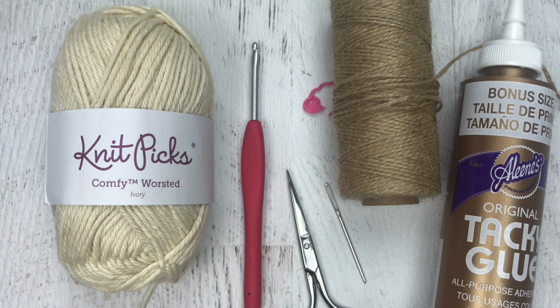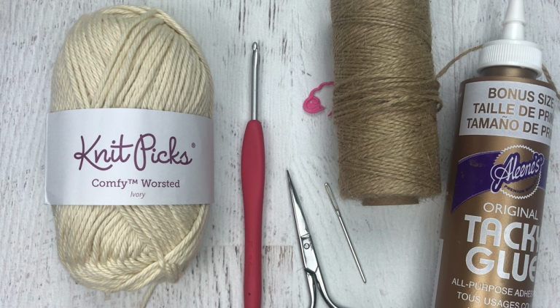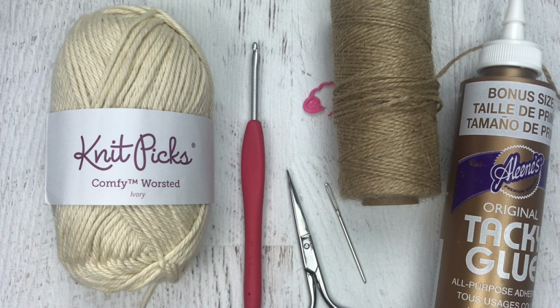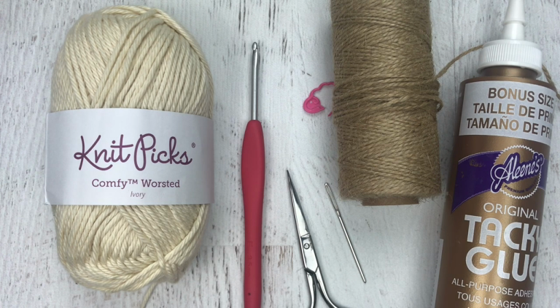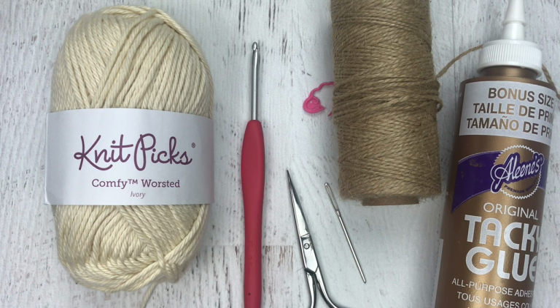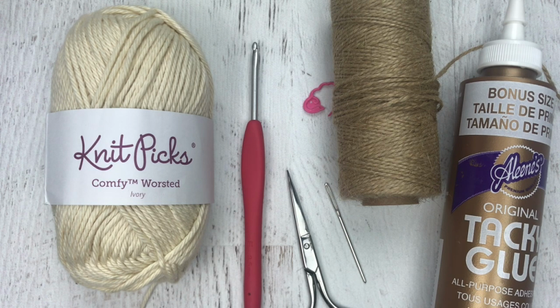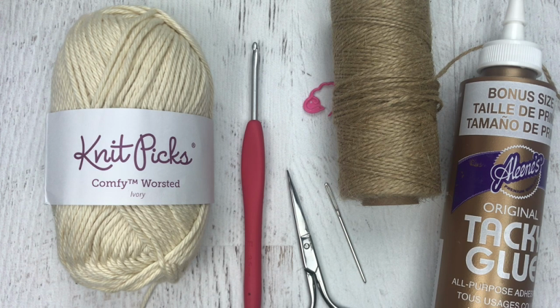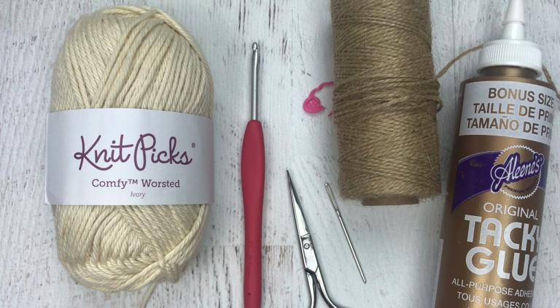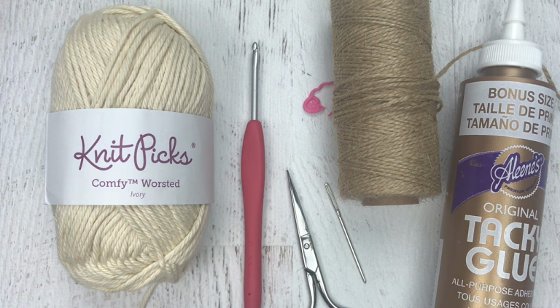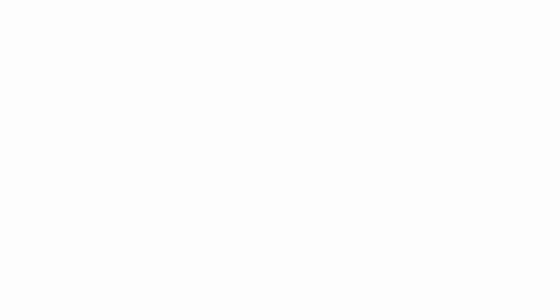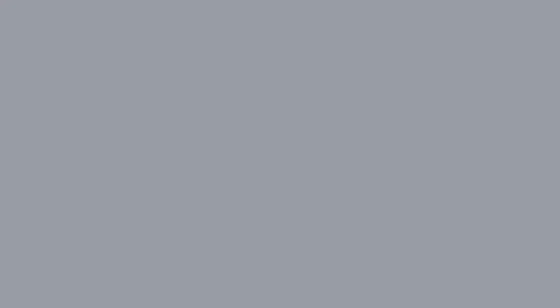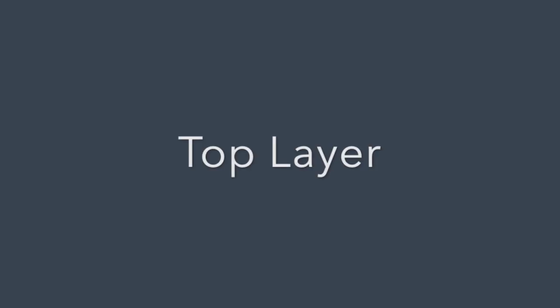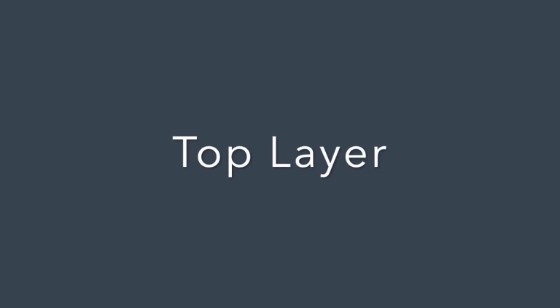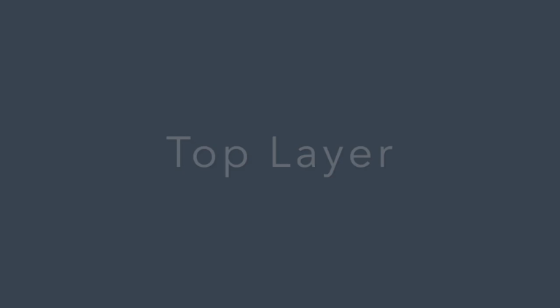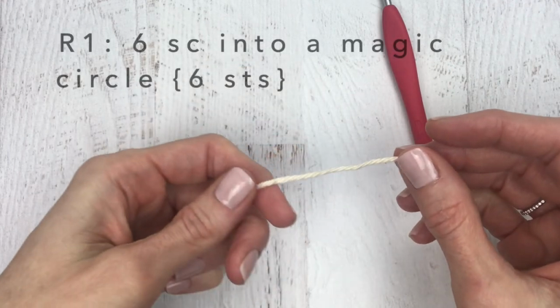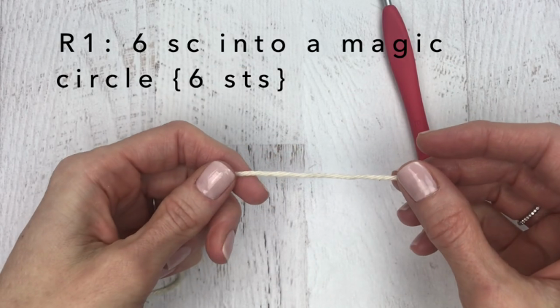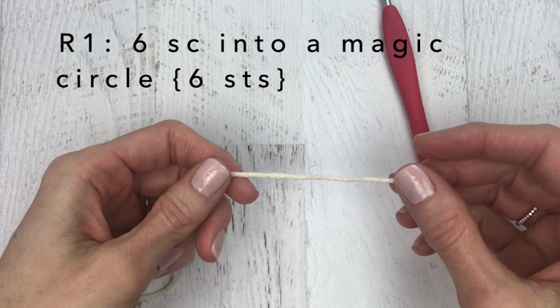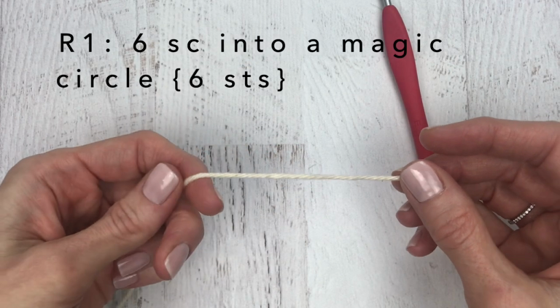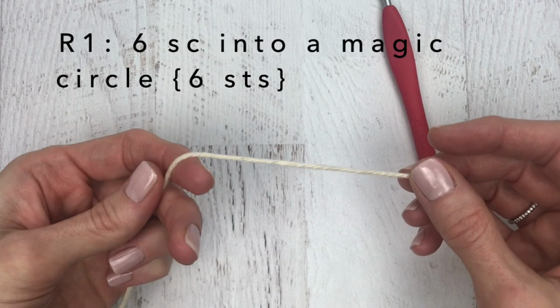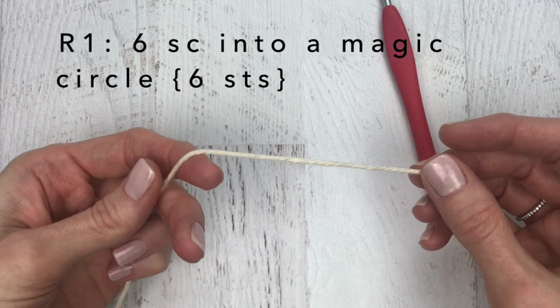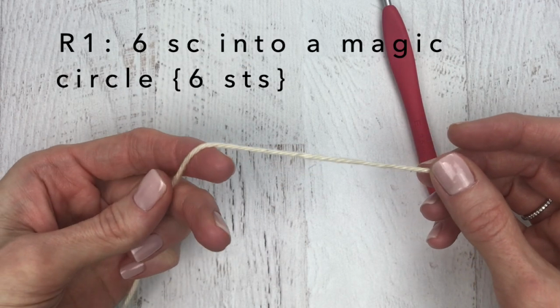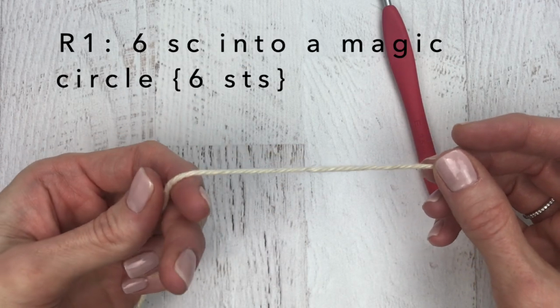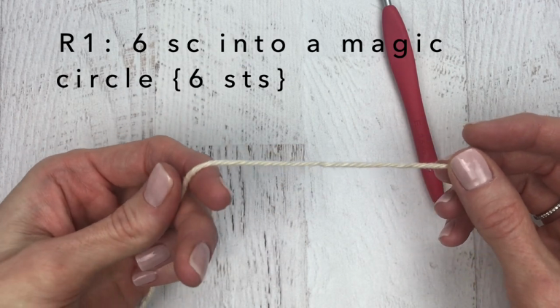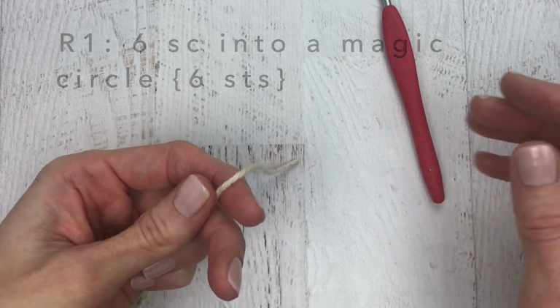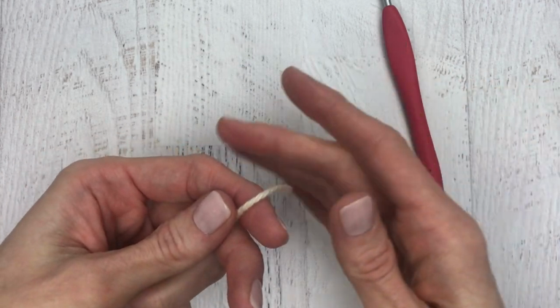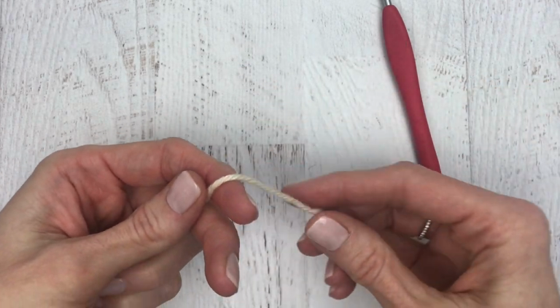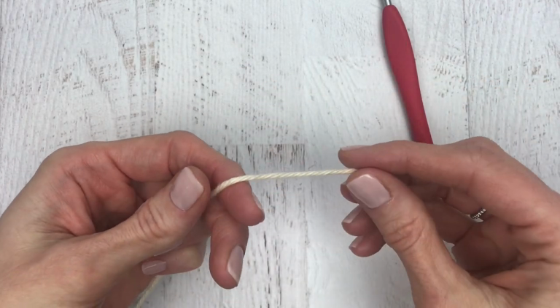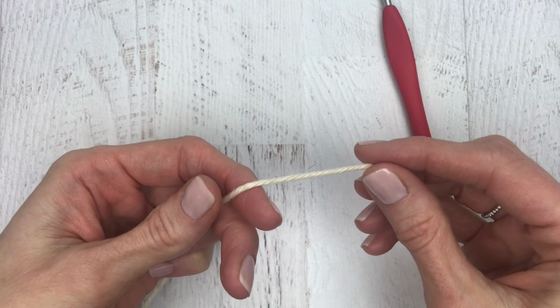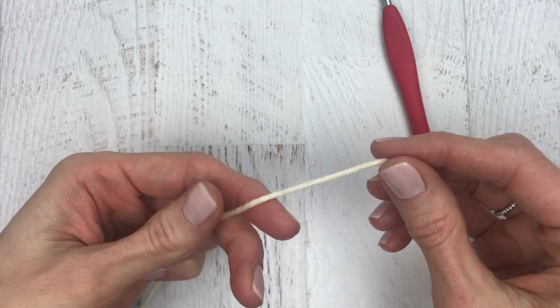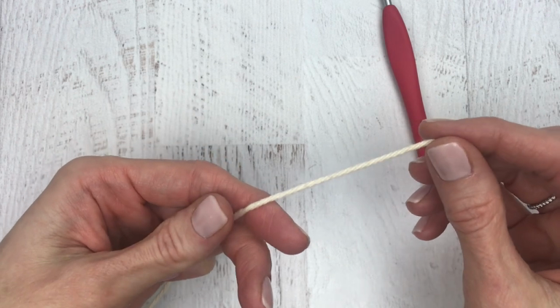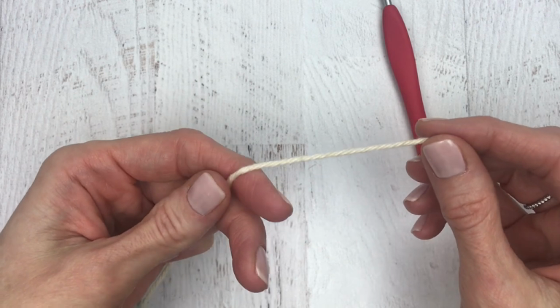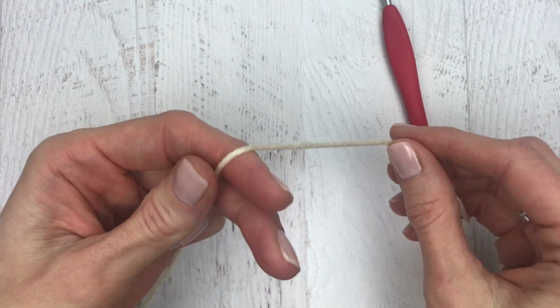I also used Aleene's fabric glue to glue the ornament together, but that's an optional step. To get started we're going to work on the top layer, which is the smallest of the layers, and we'll do this one together.